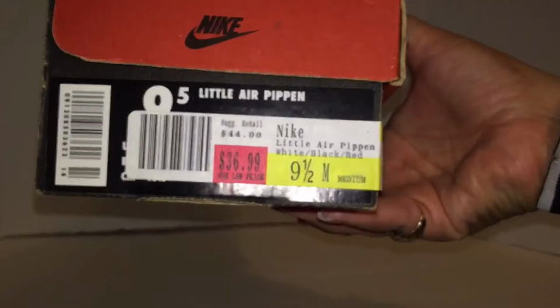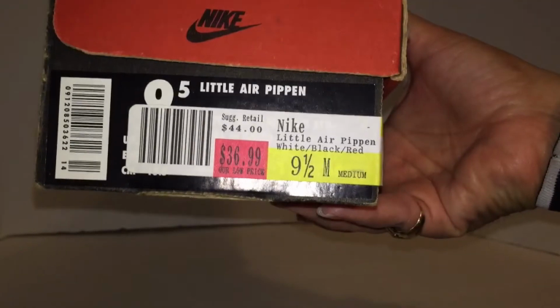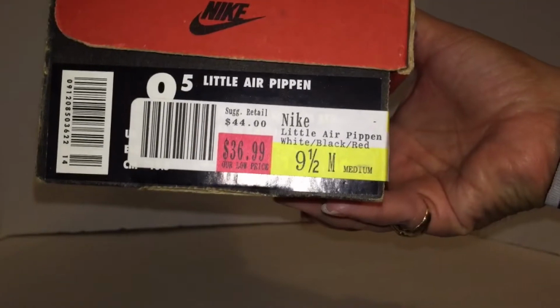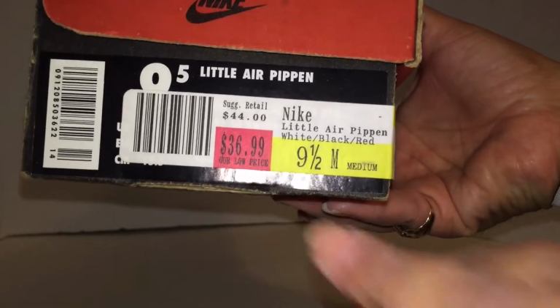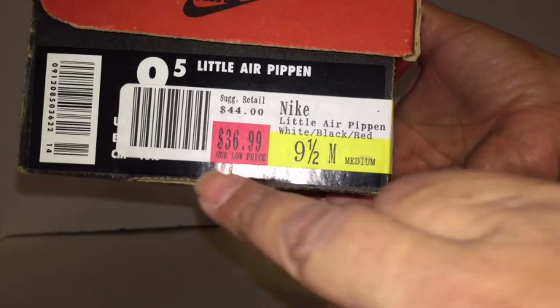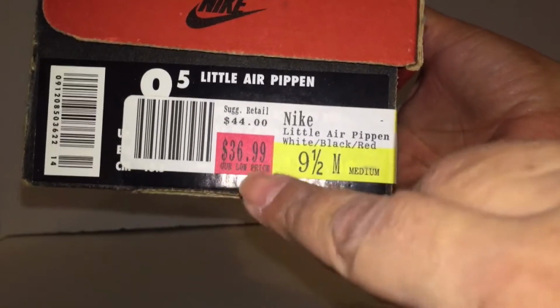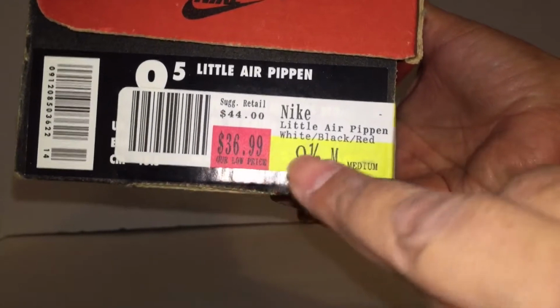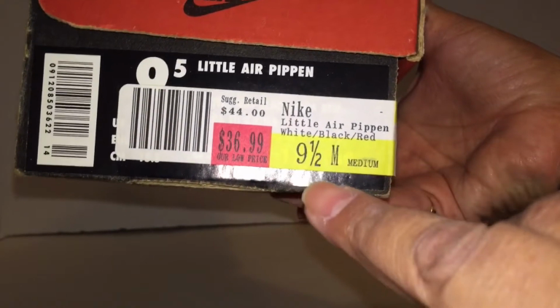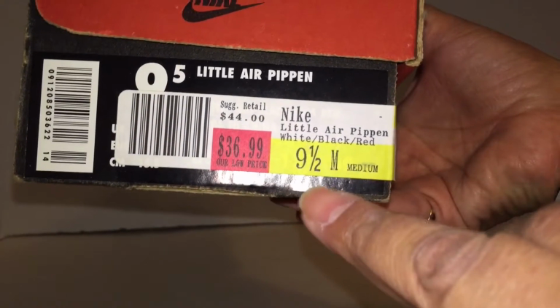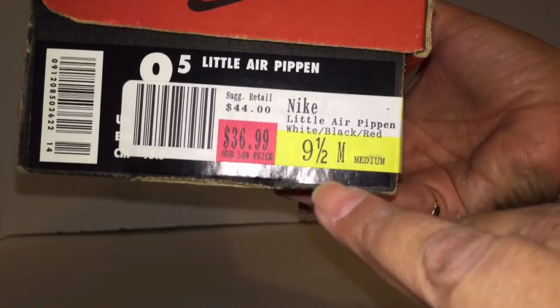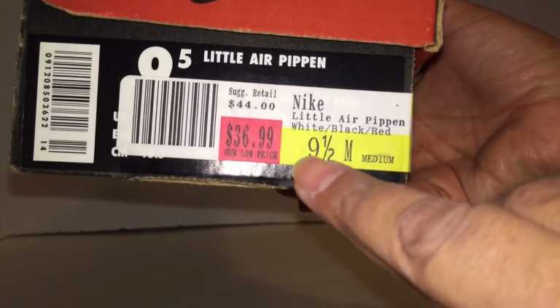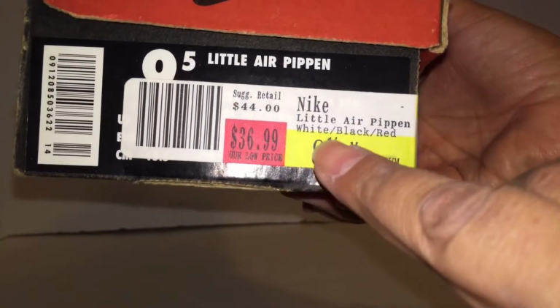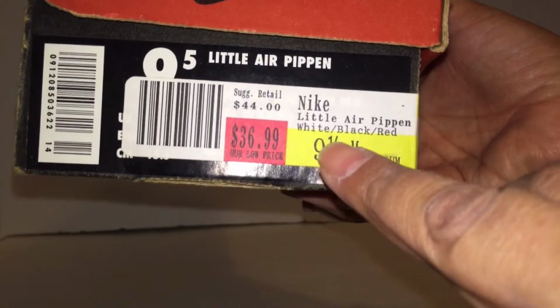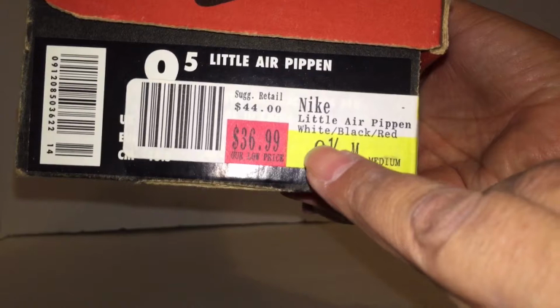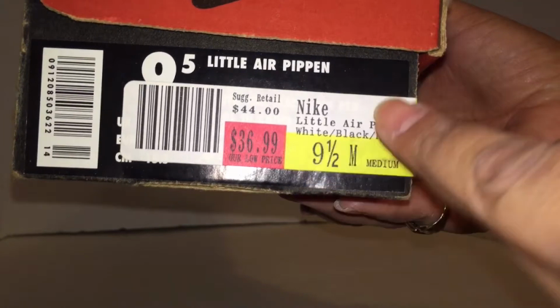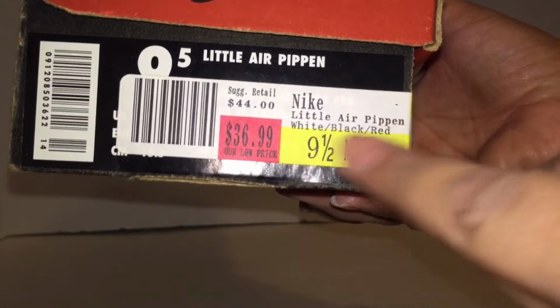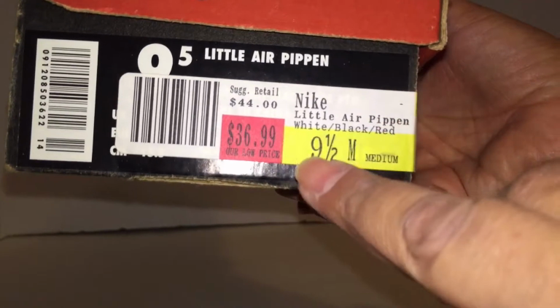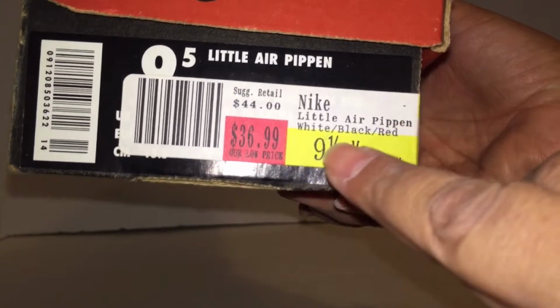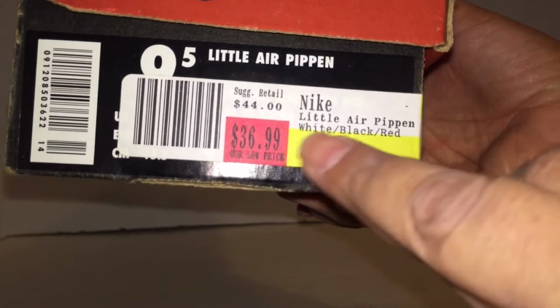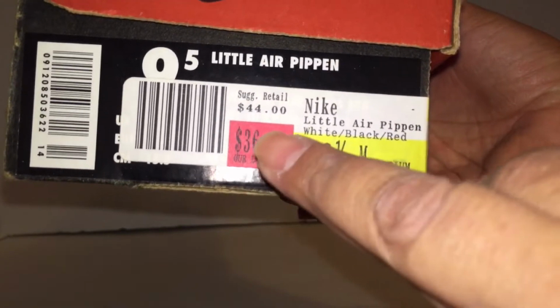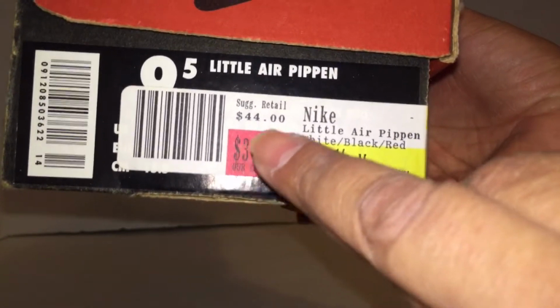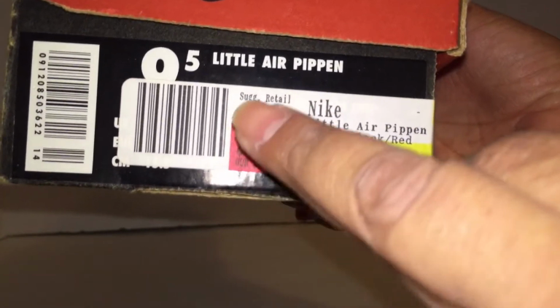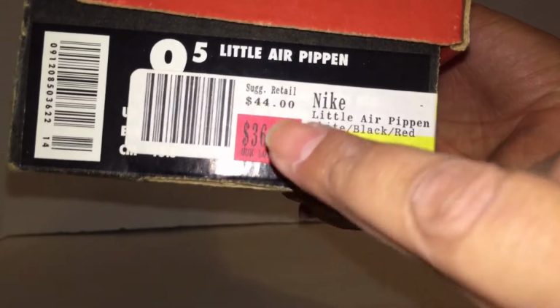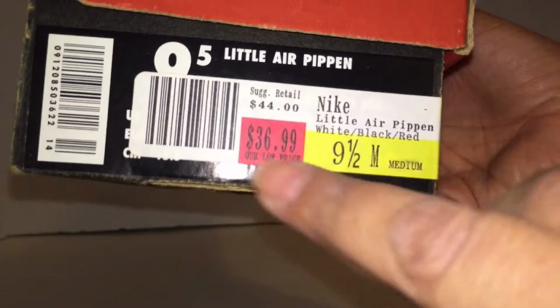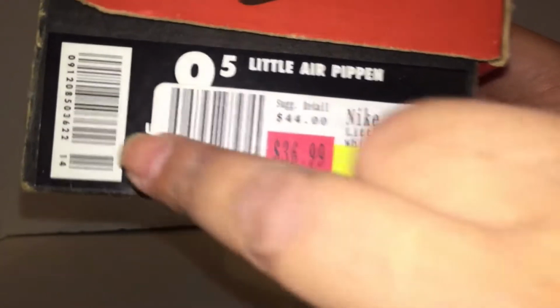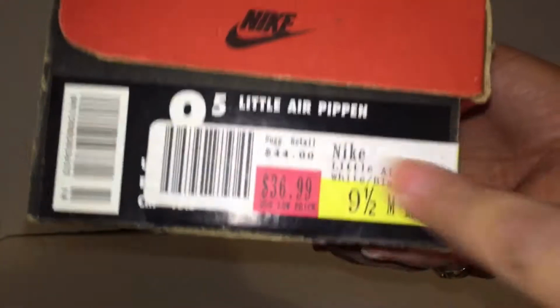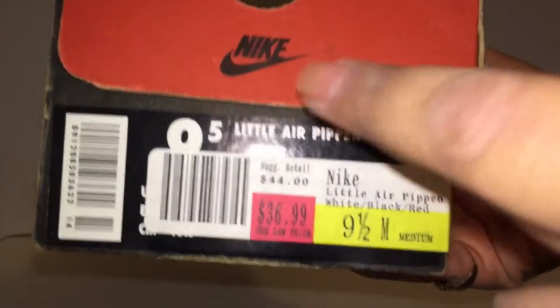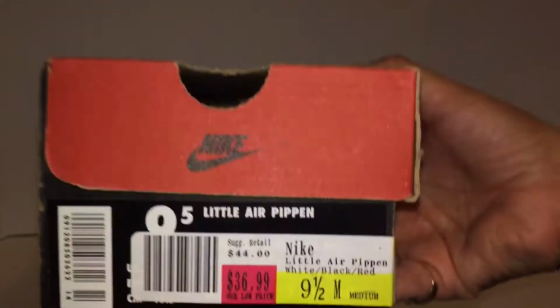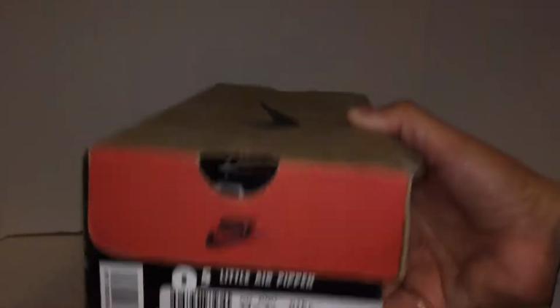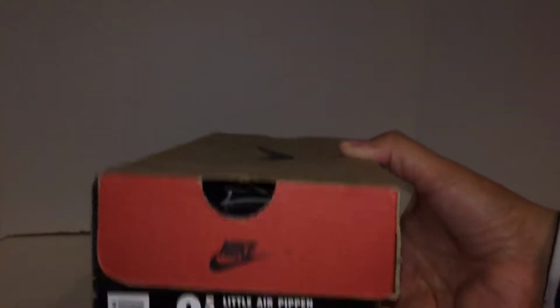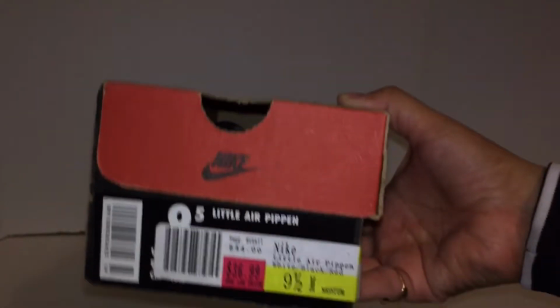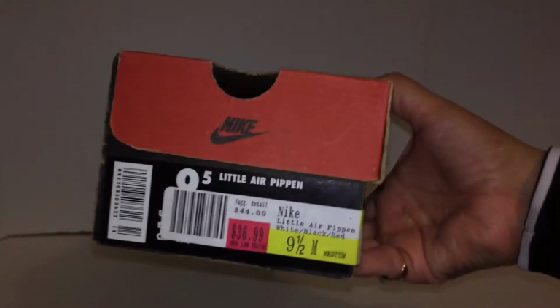Air Pippin. They were on sale for $36.99 — white, black, and red. Retail was $44. That's the original Nike box right there.